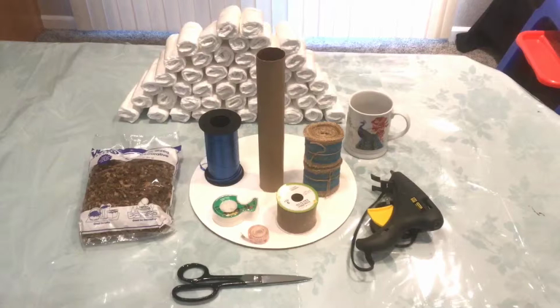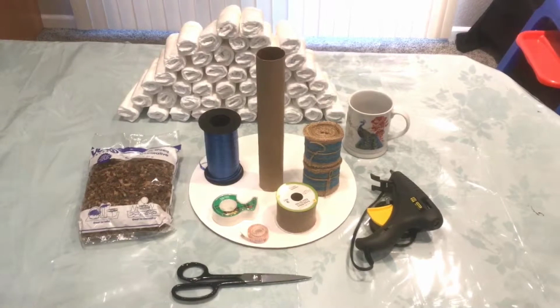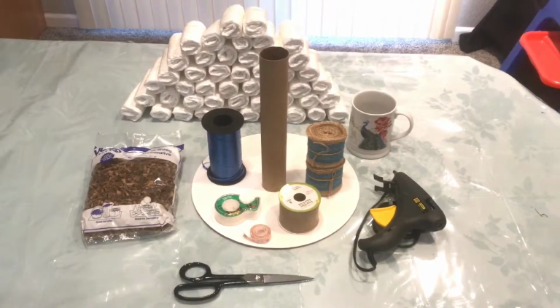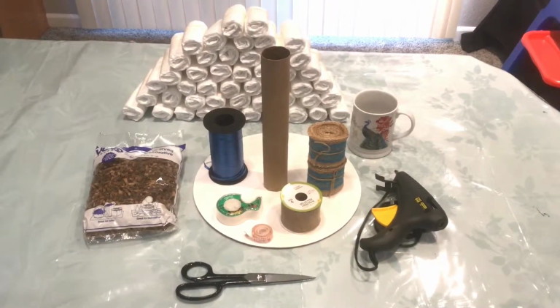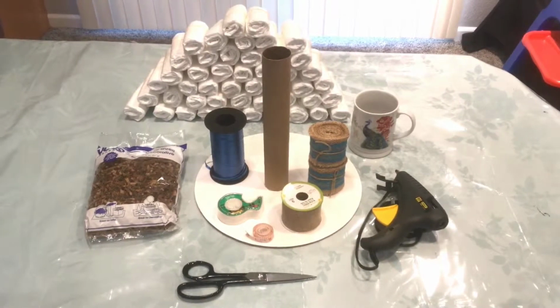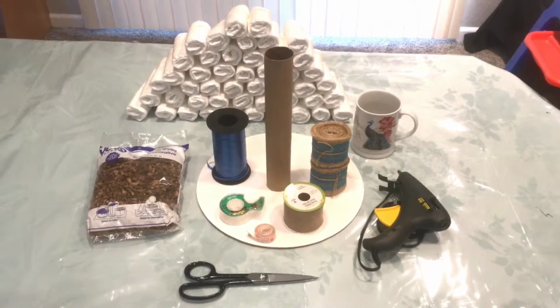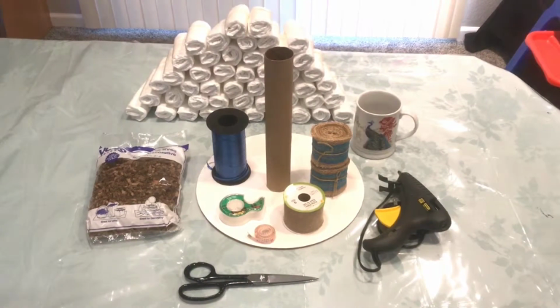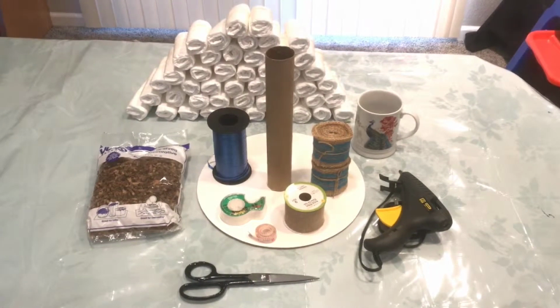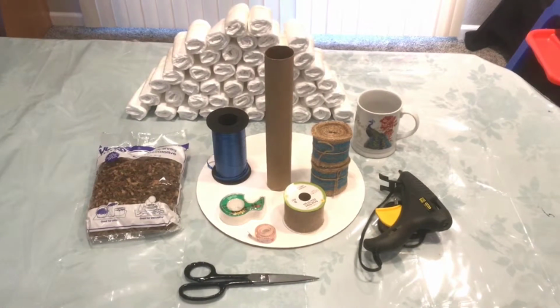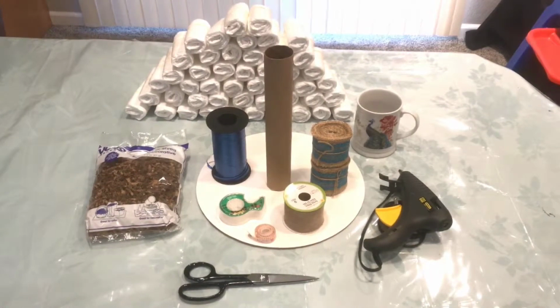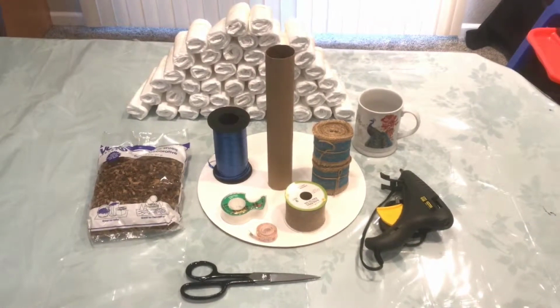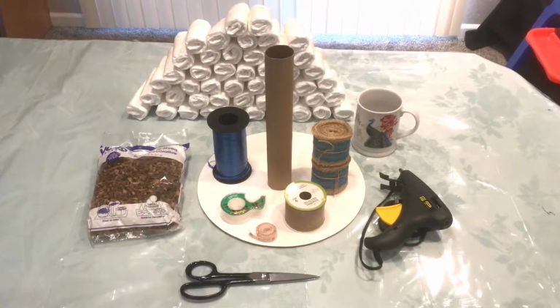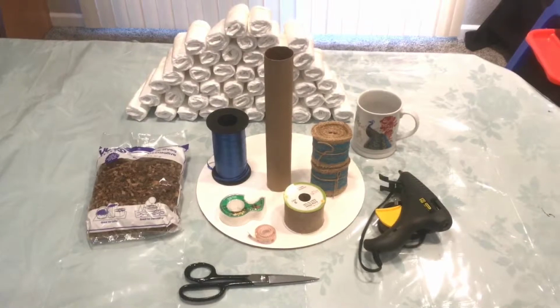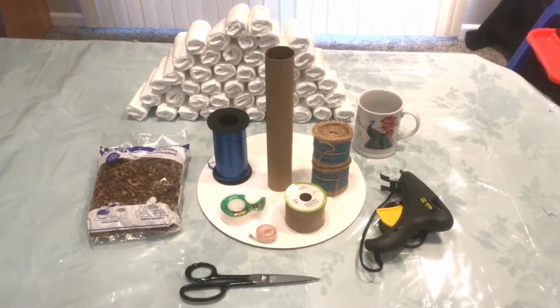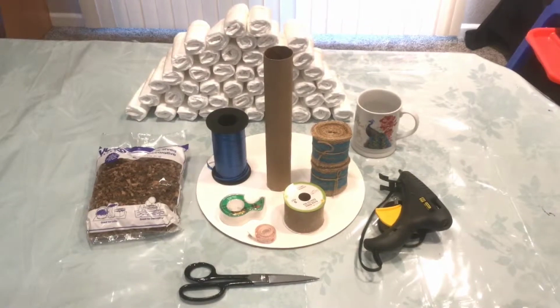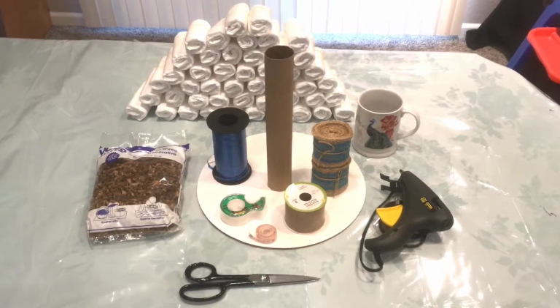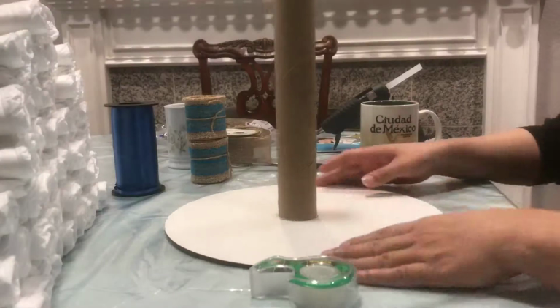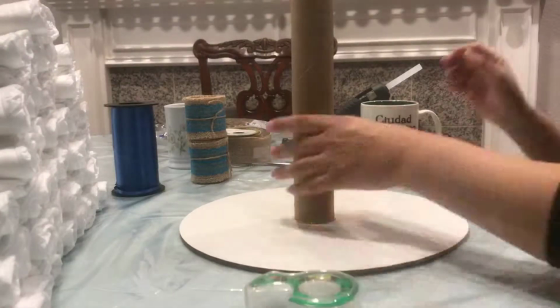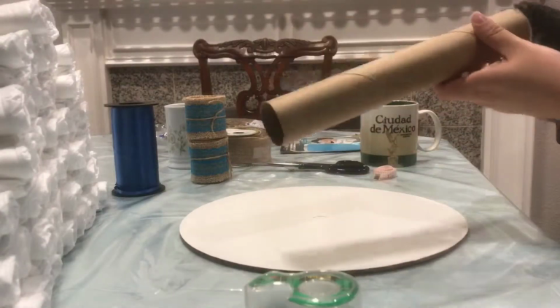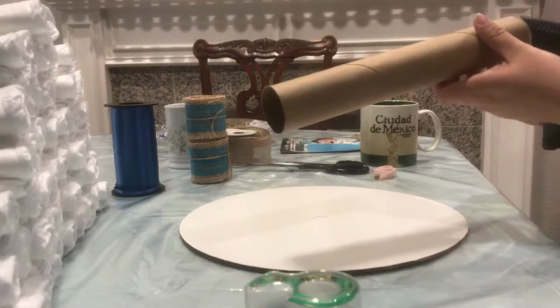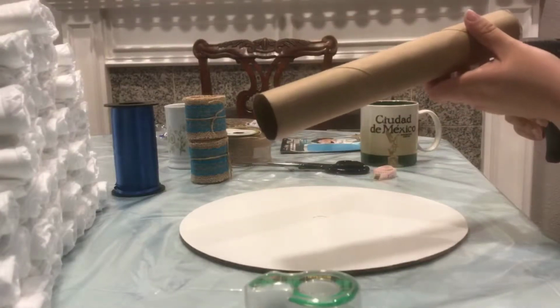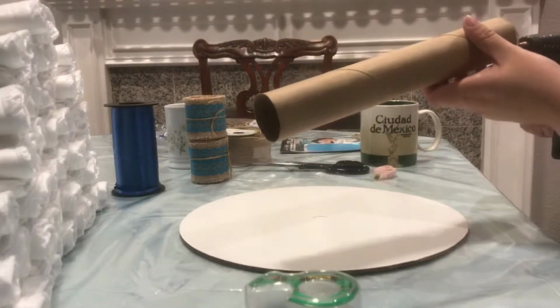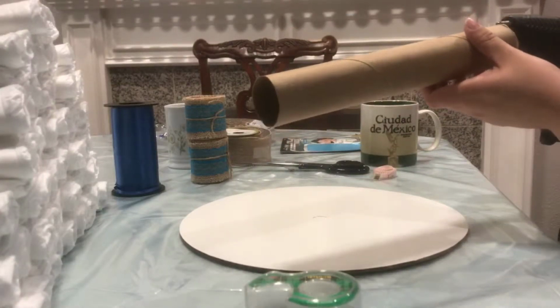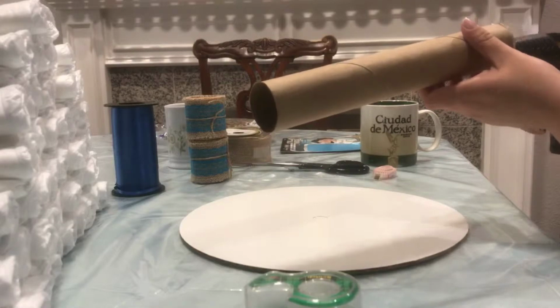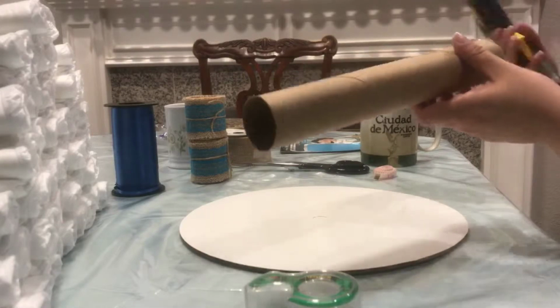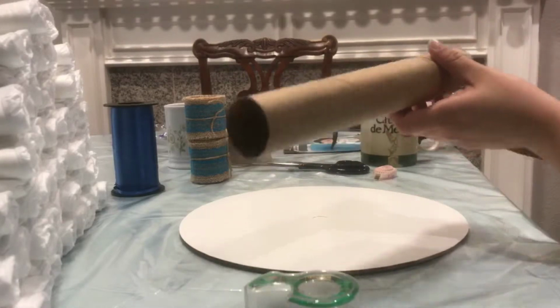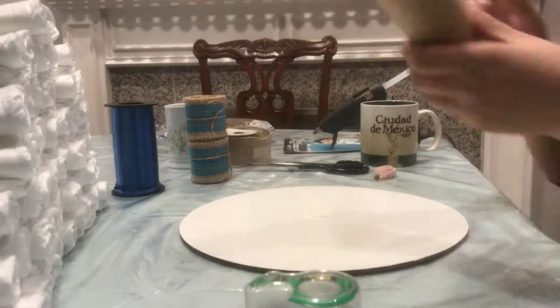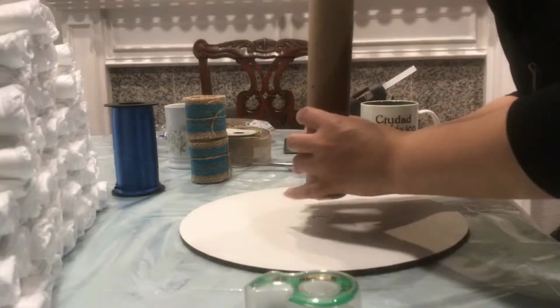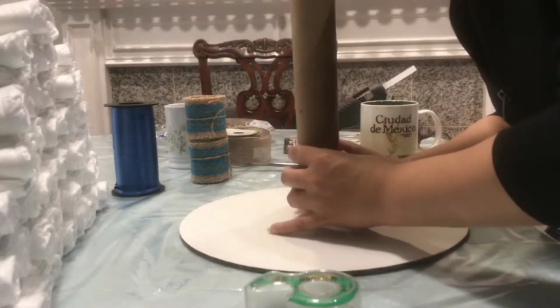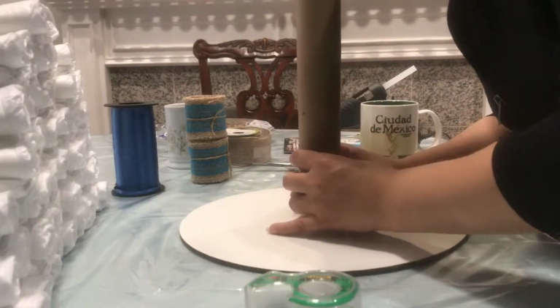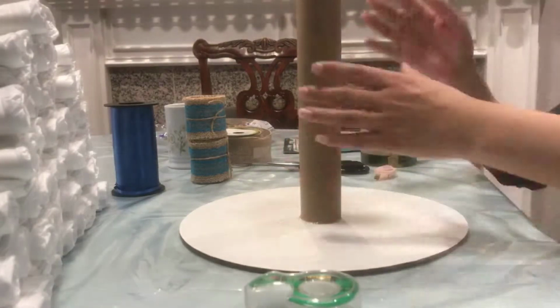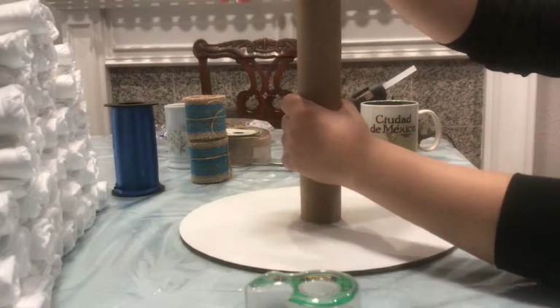Hey guys, today I'm going to be making a rustic themed diaper cake and it's real simple, hope you guys like it. We are going to start with the core of a paper towel roll as always.